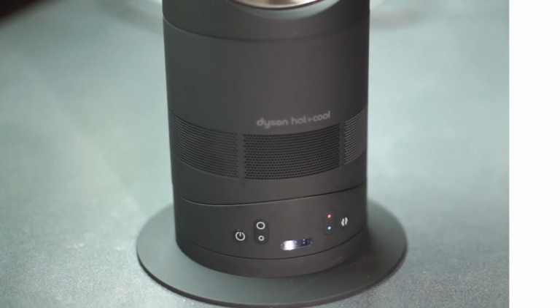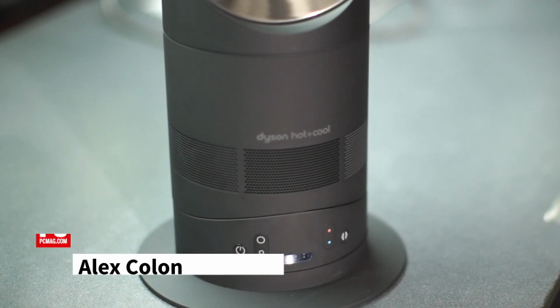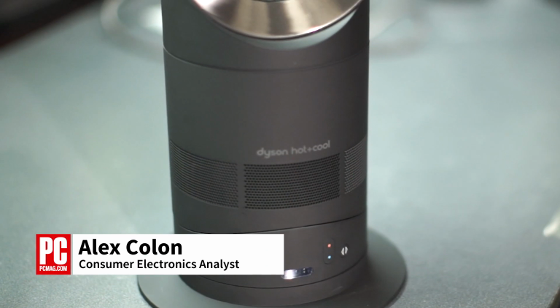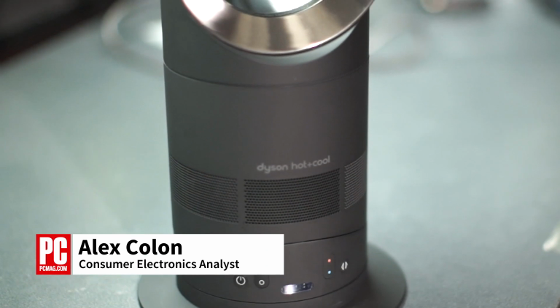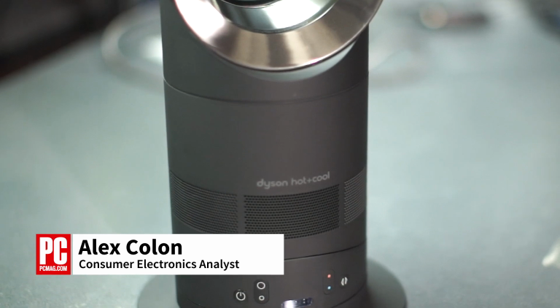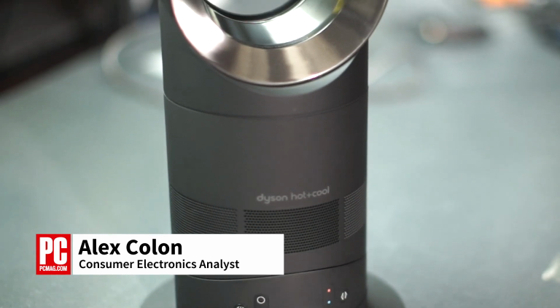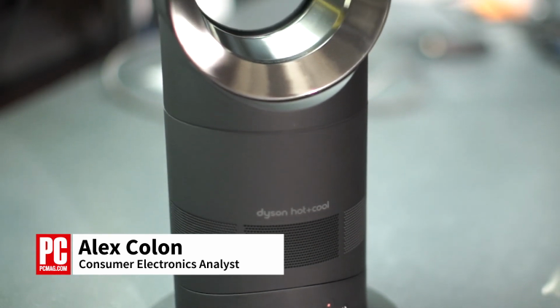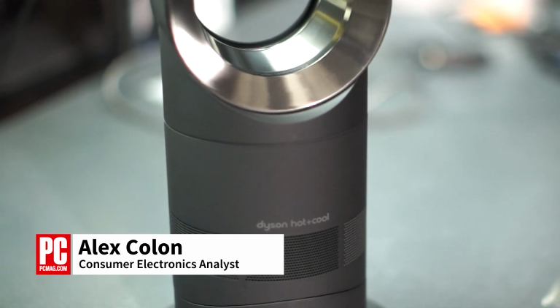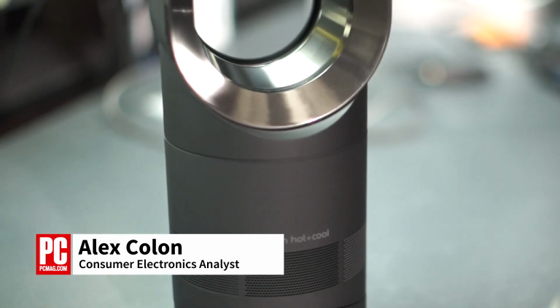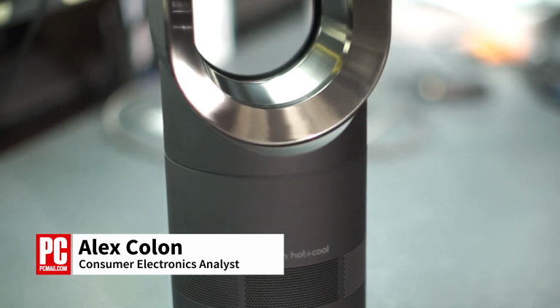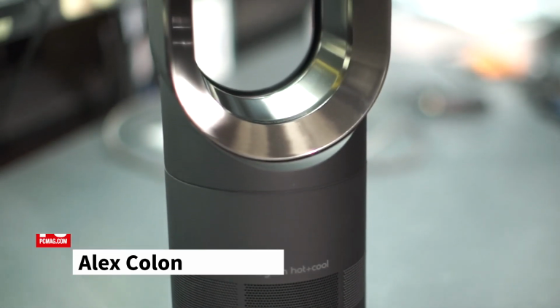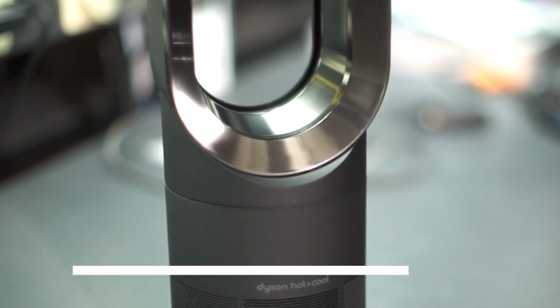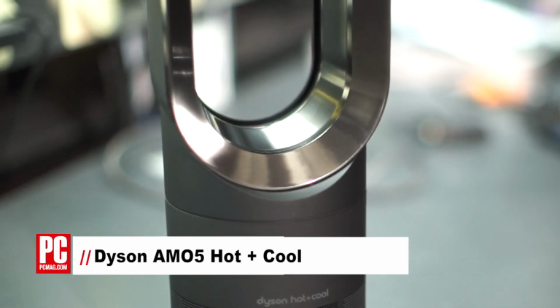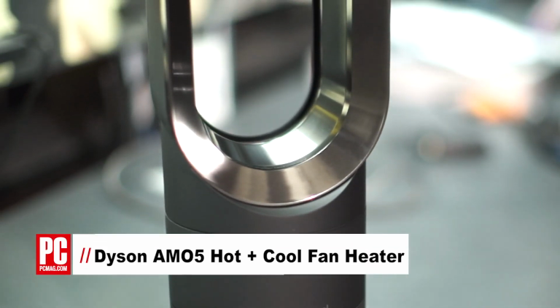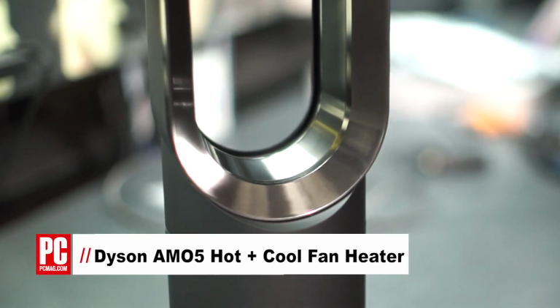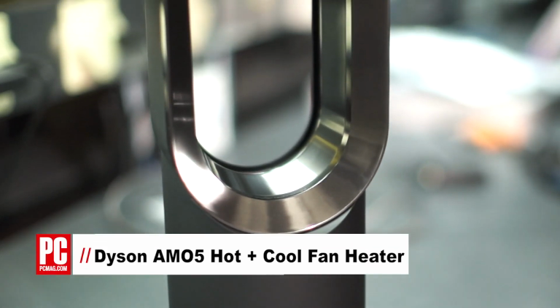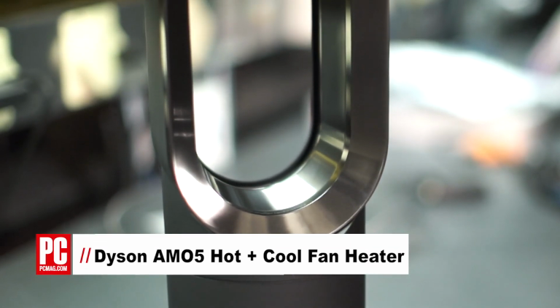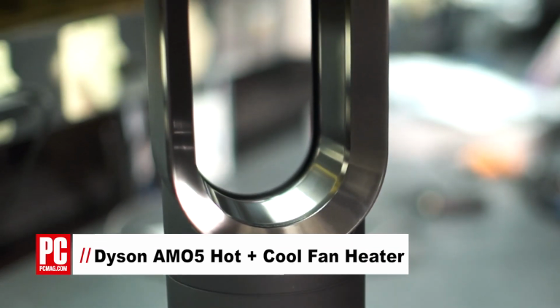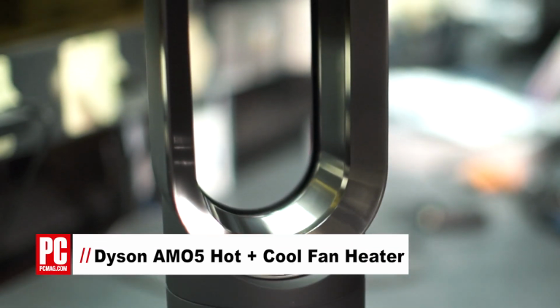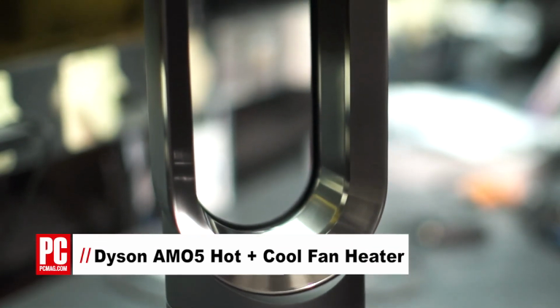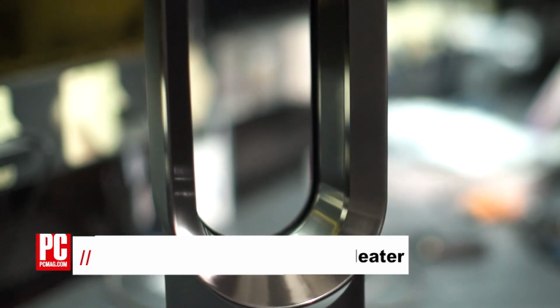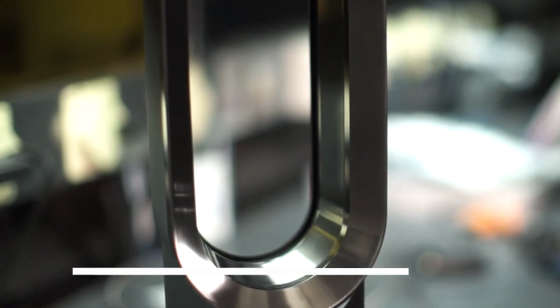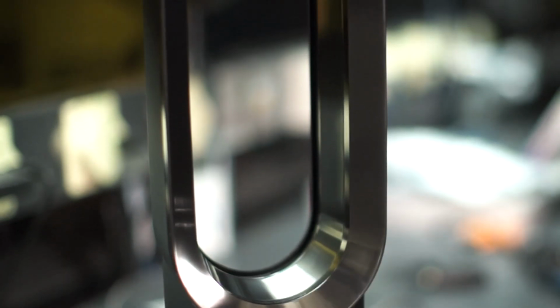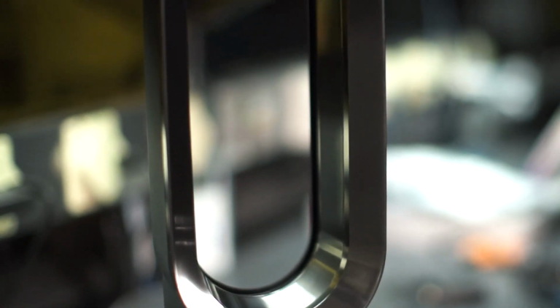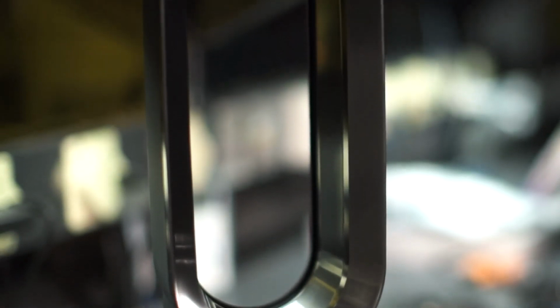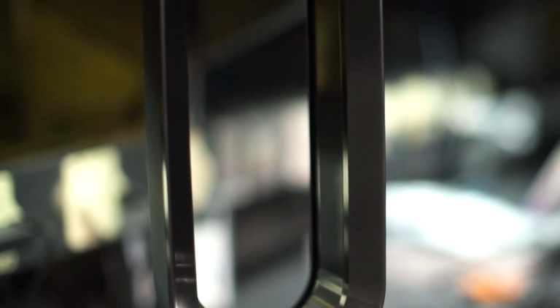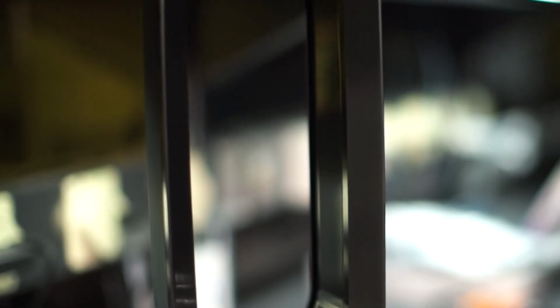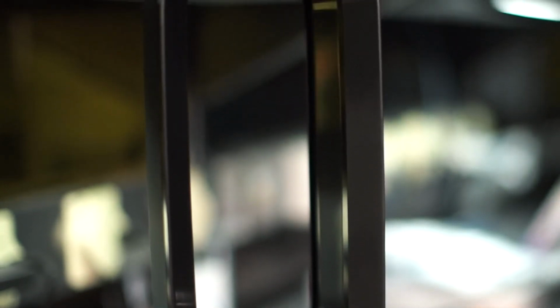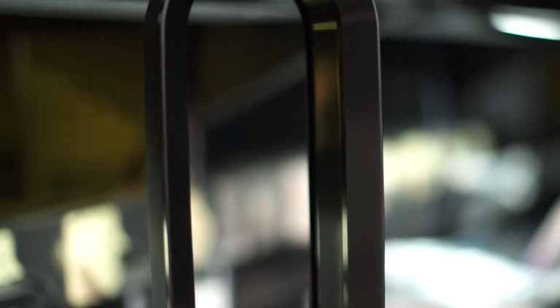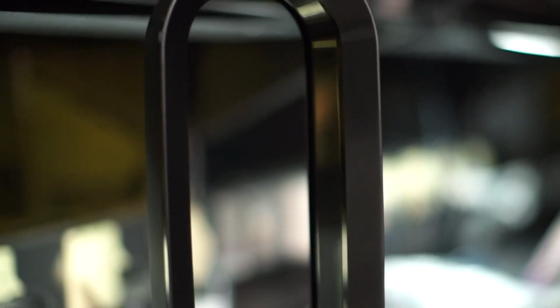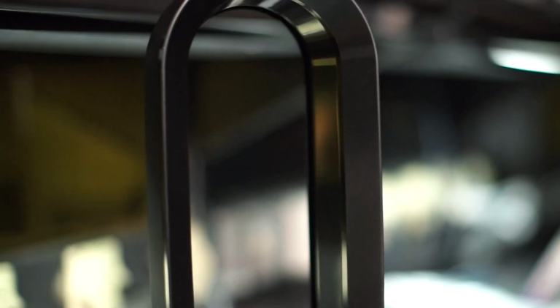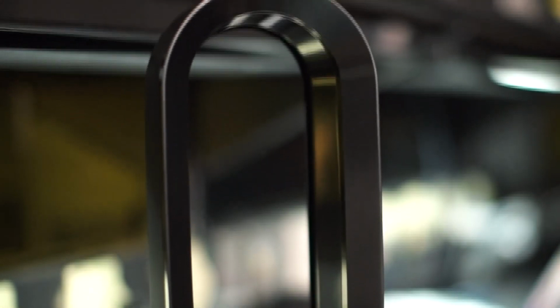I'm Alex Colon for PCMag.com, and this is the AM05 Hot and Cool Fan Heater from Dyson. It's a gorgeous appliance that does double duty to work as a powerful fan when you're hot, or provide fast, even heat distribution when you're cold.